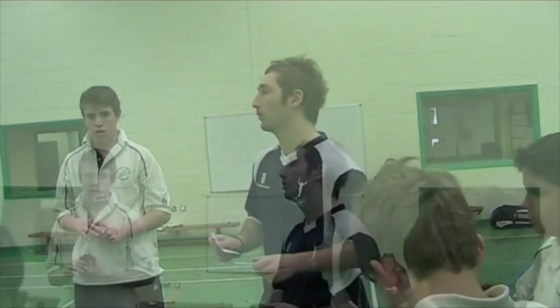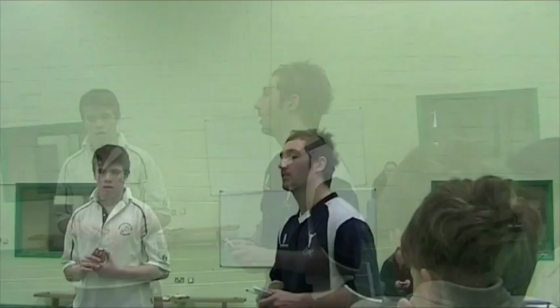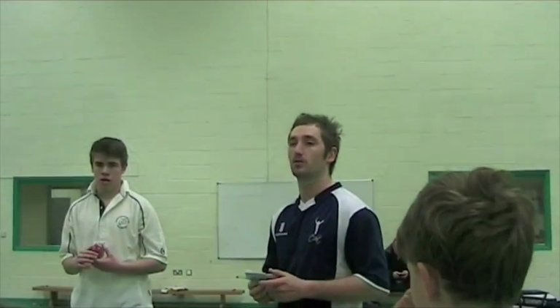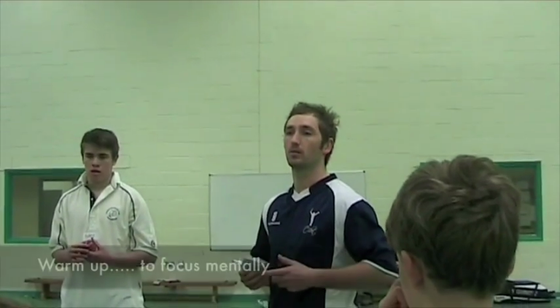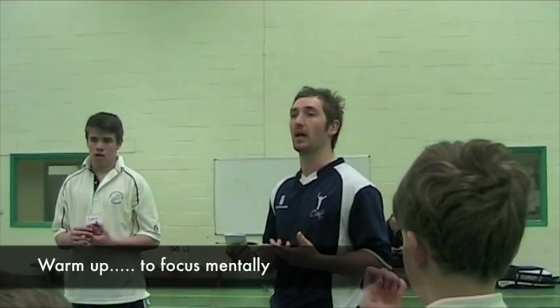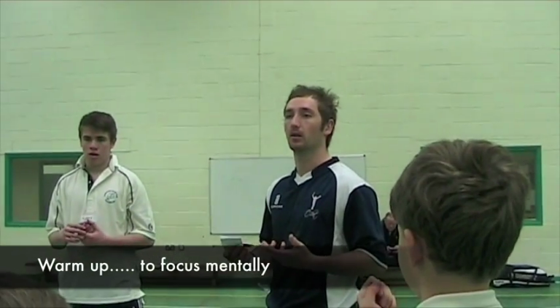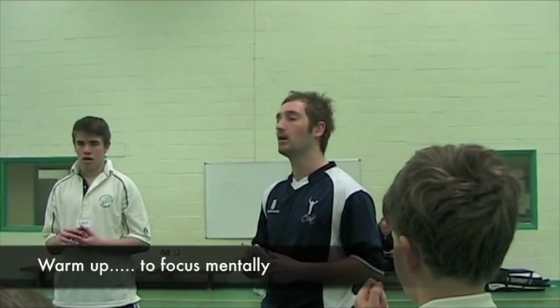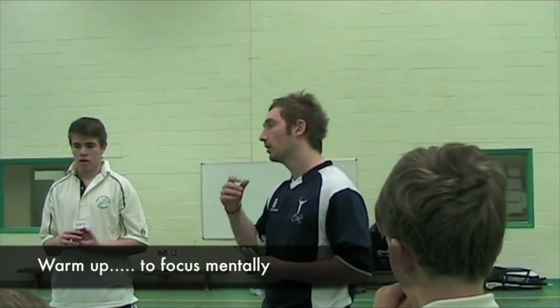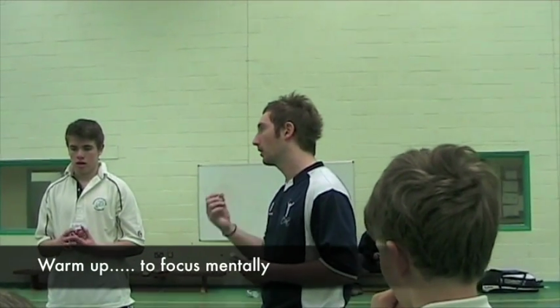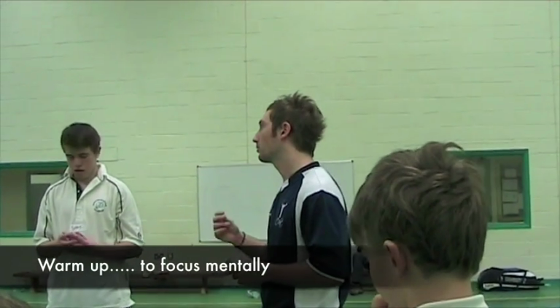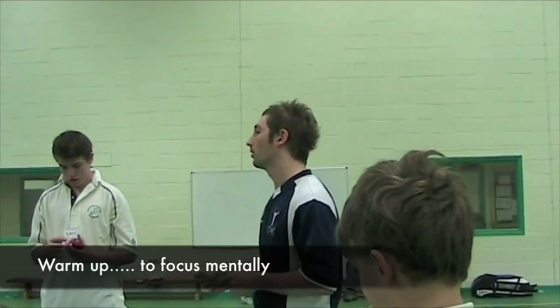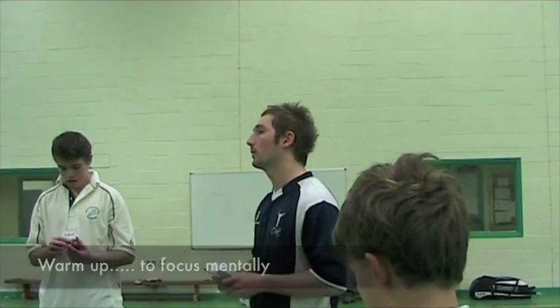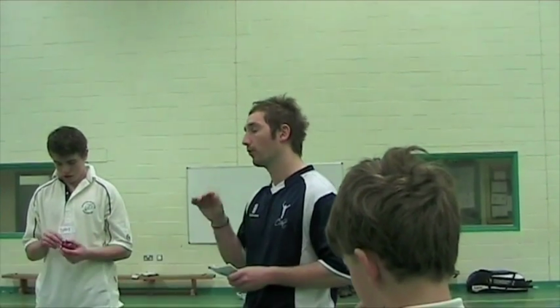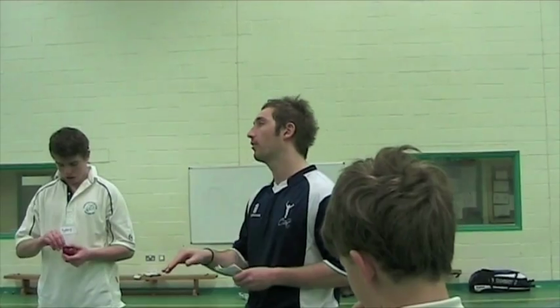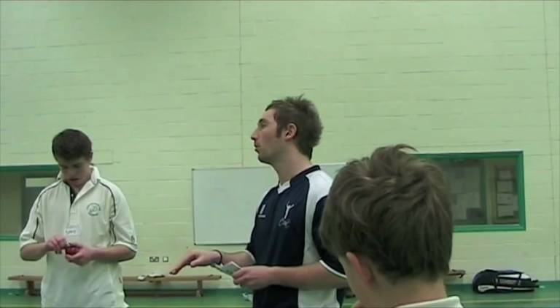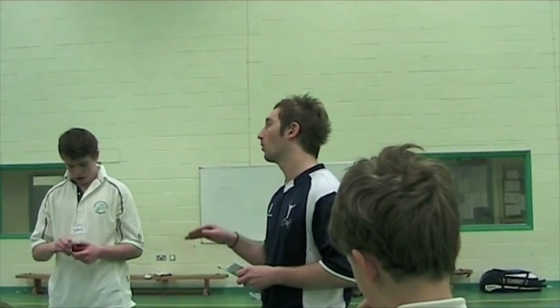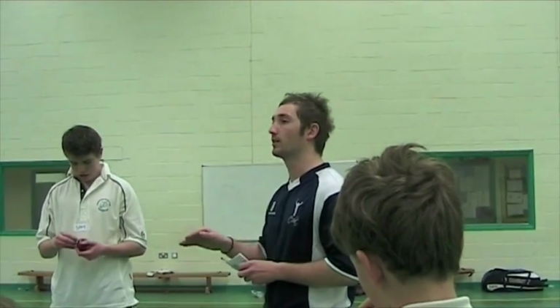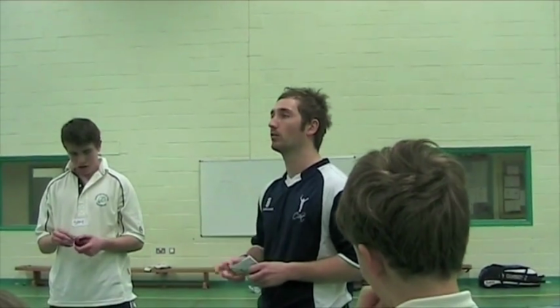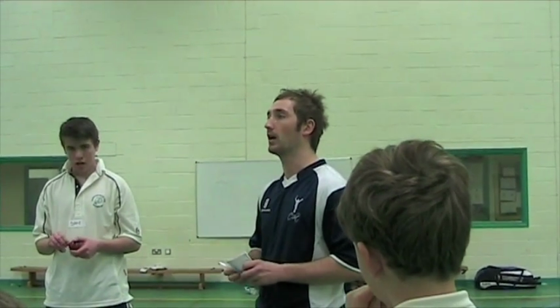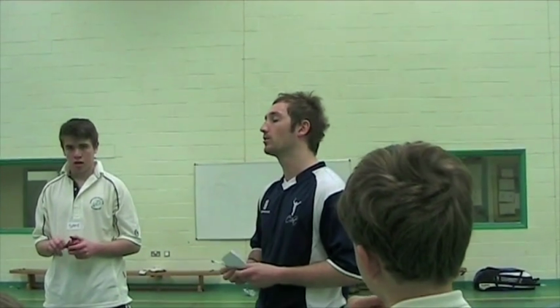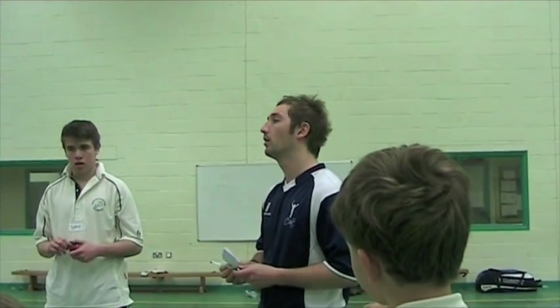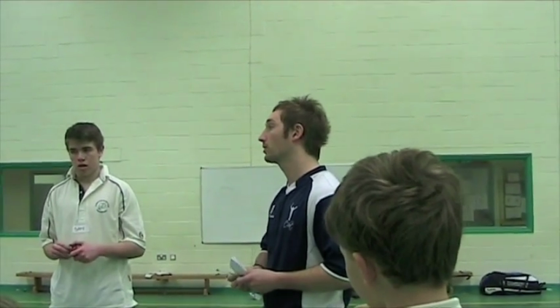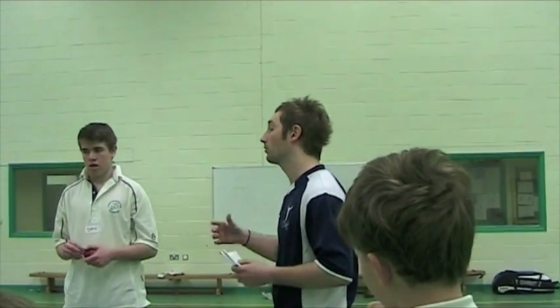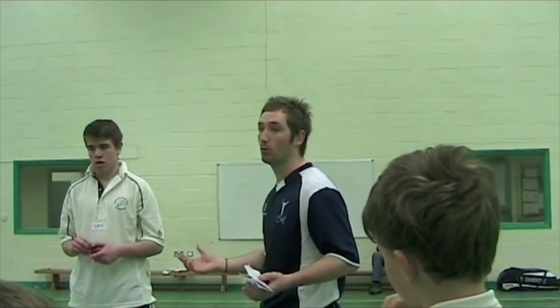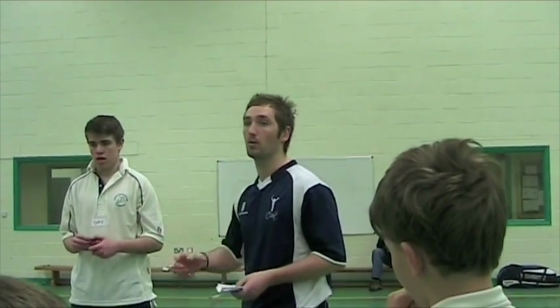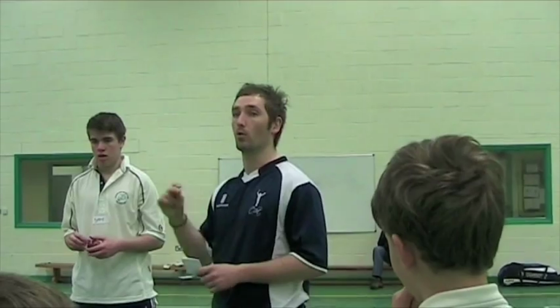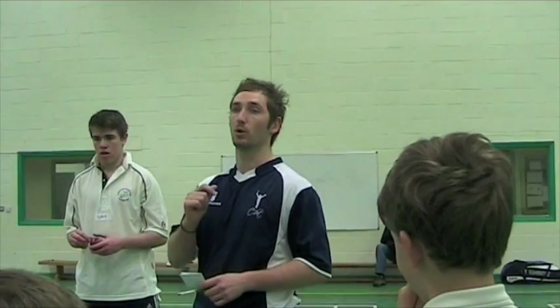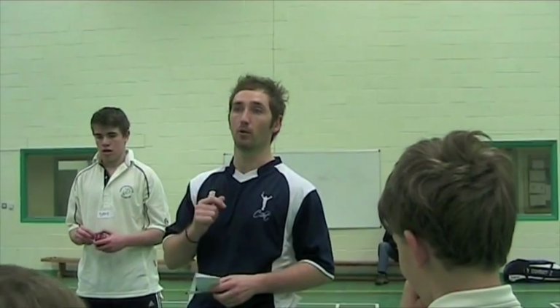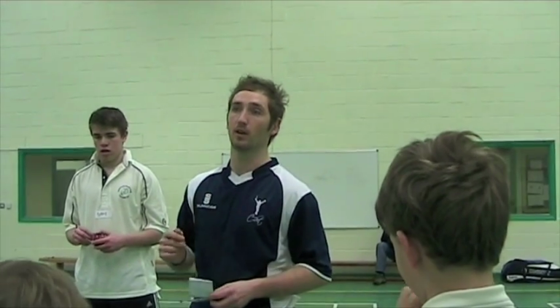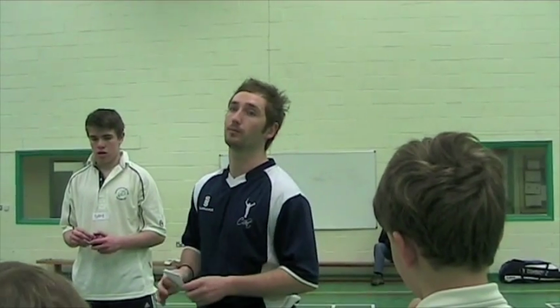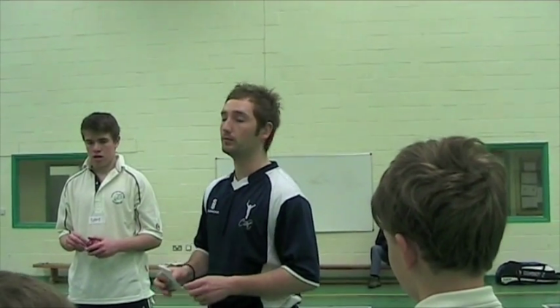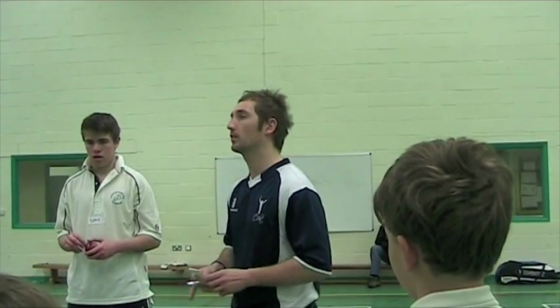Getting ourselves prepared. Getting ourselves switched on to be able to, from that first ball, we're ready to go. So from today, we've done a good warm up. We want to be switched on, ready to go right from the first ball.